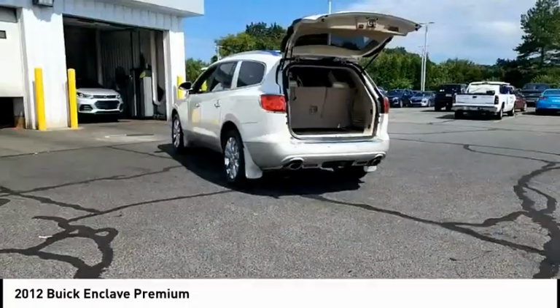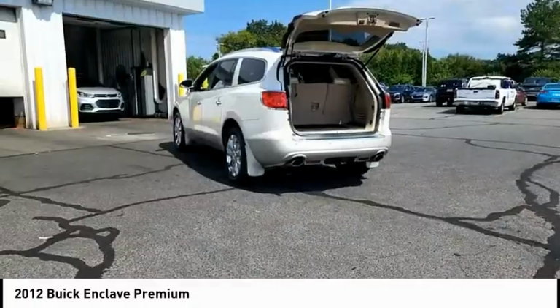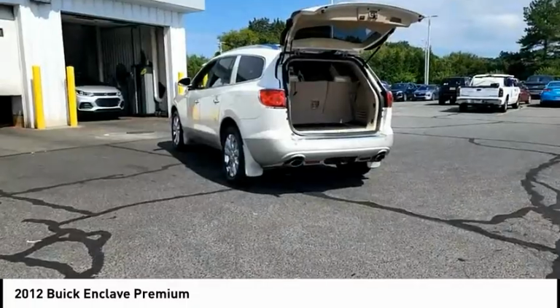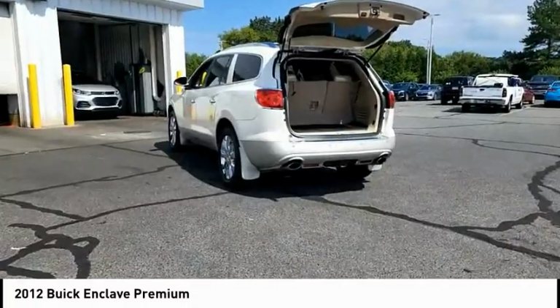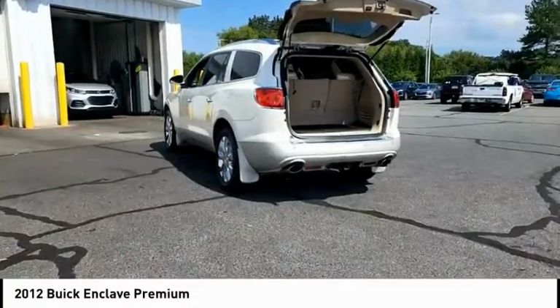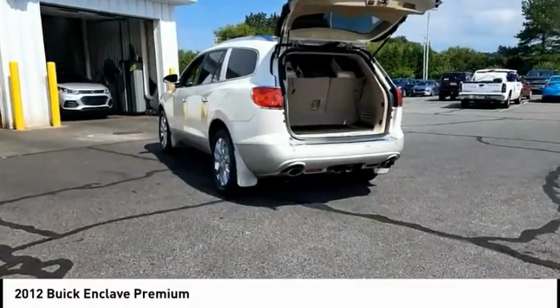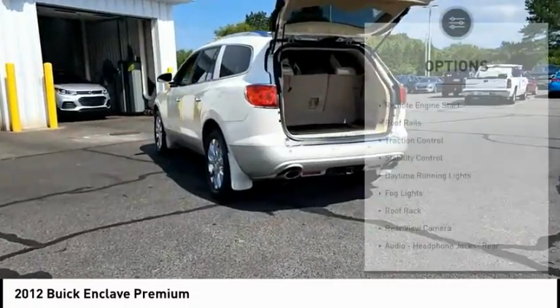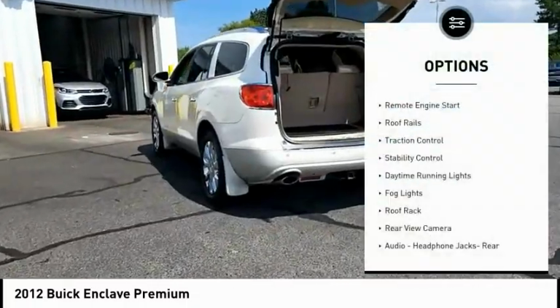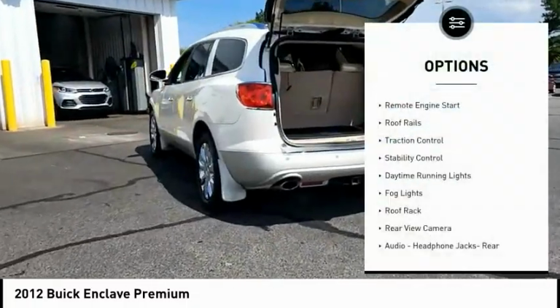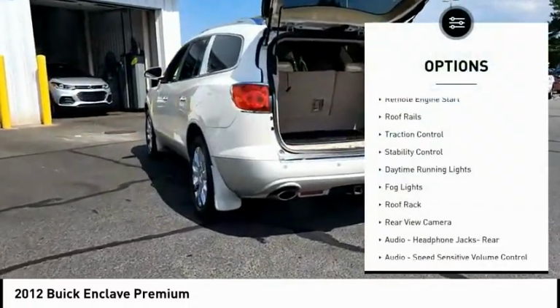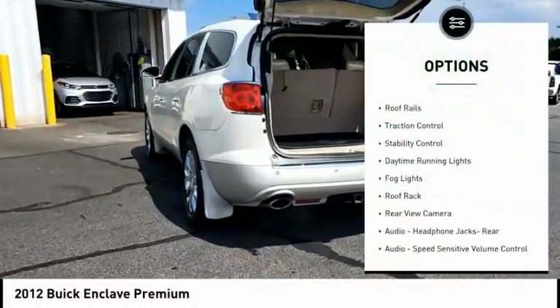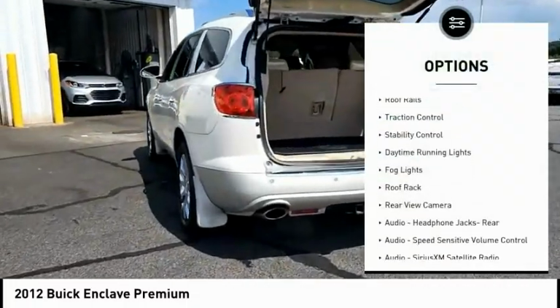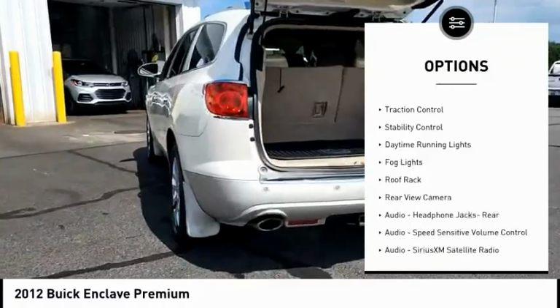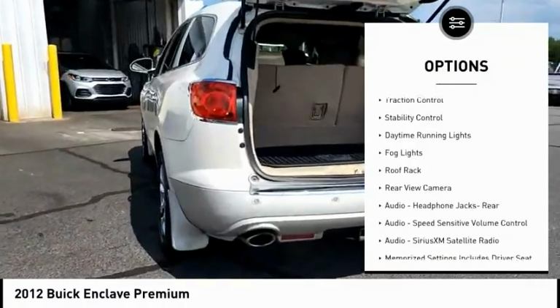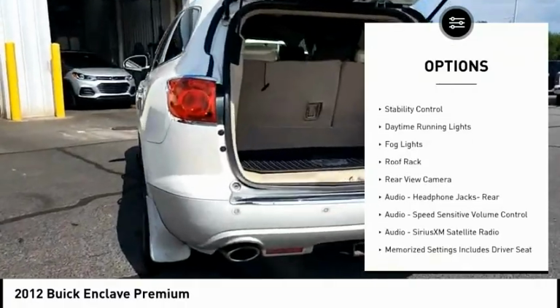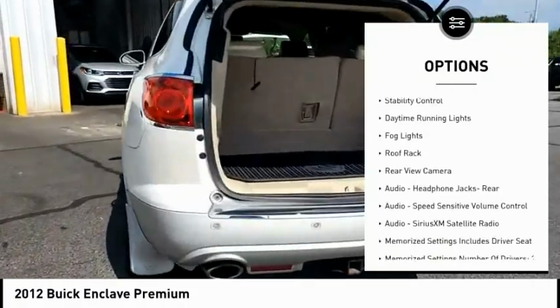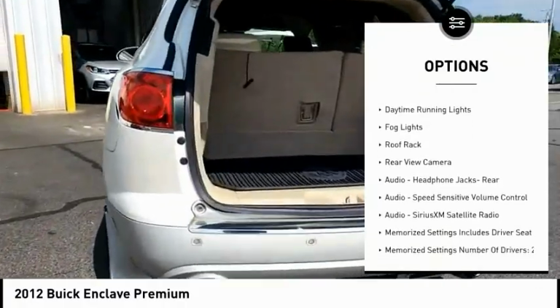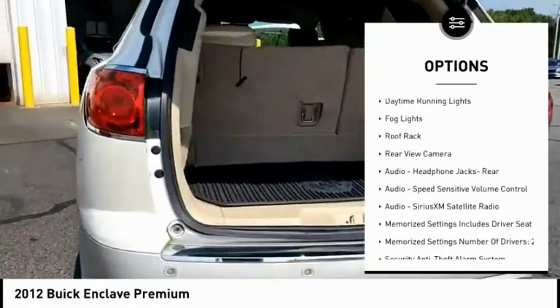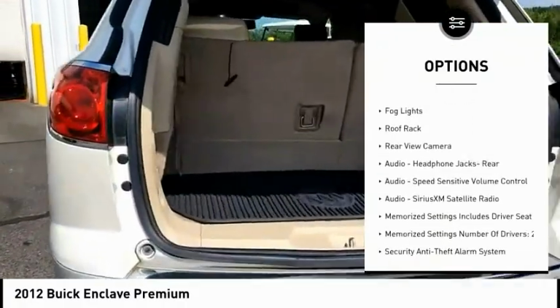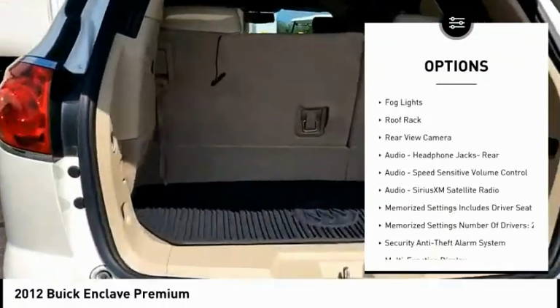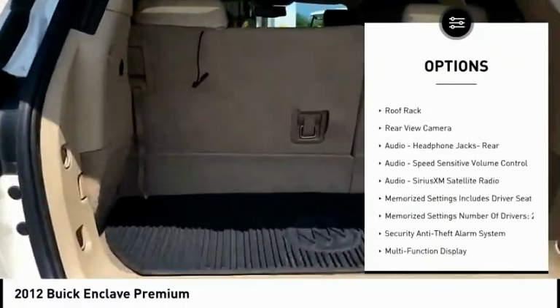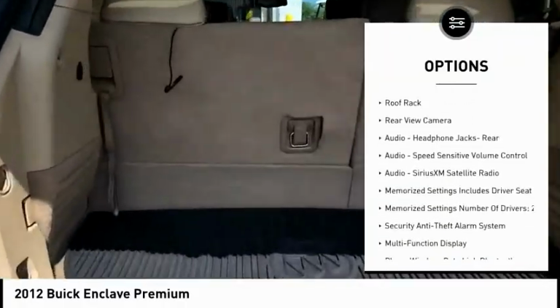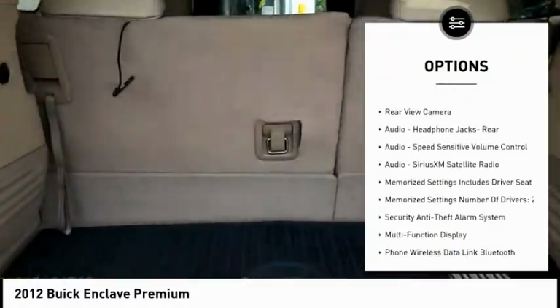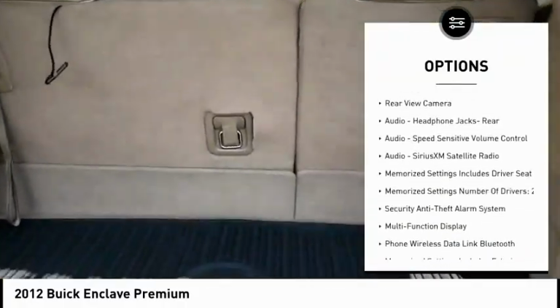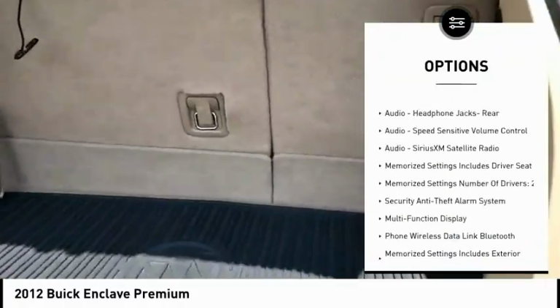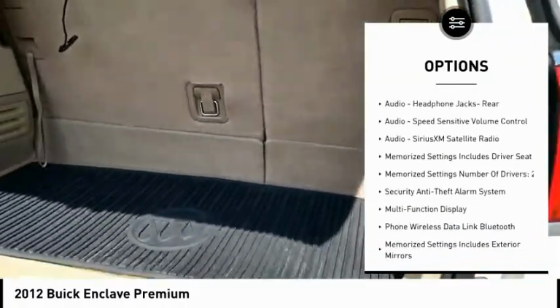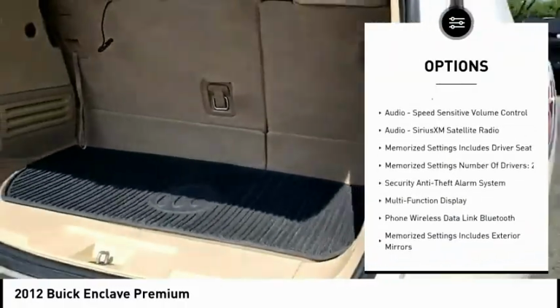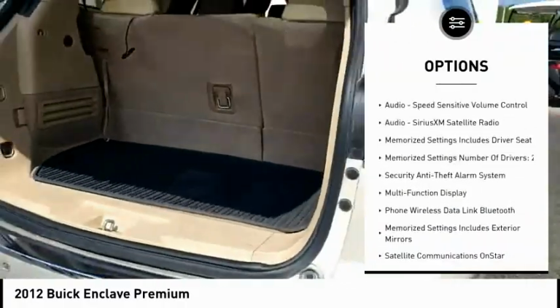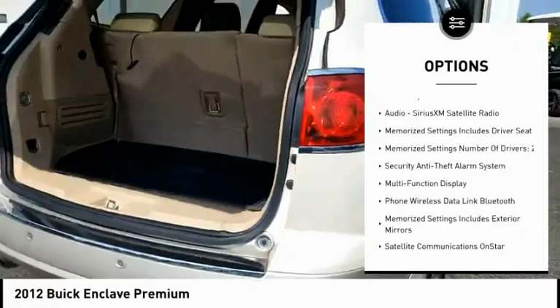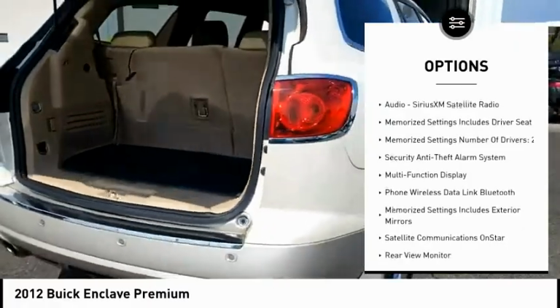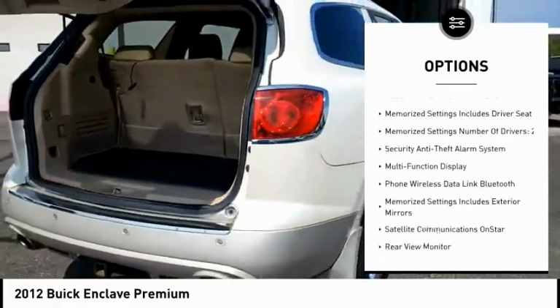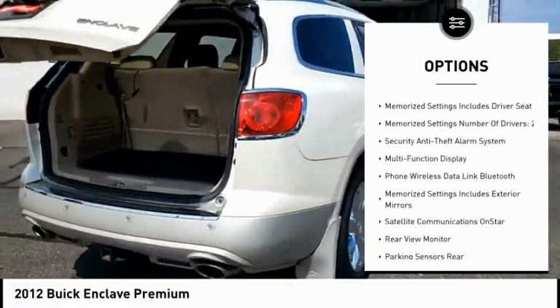Here are some of this vehicle's great options: remote engine start, roof rails, traction control, stability control, daytime running lights, fog lights, and roof rack.